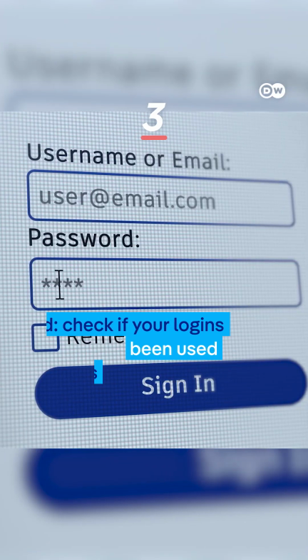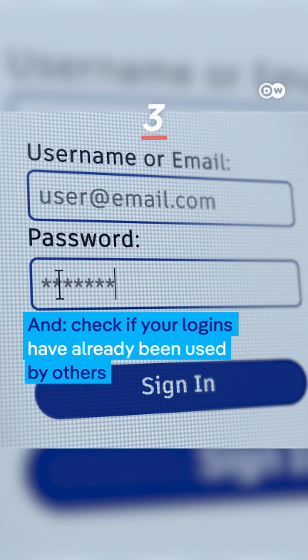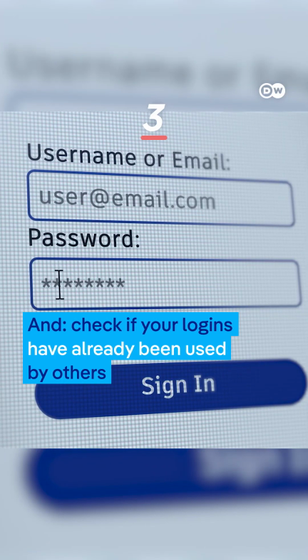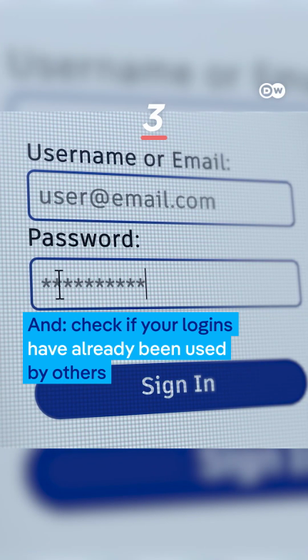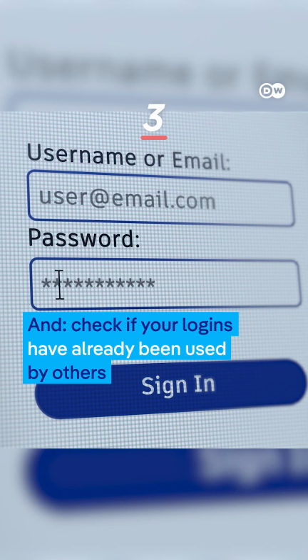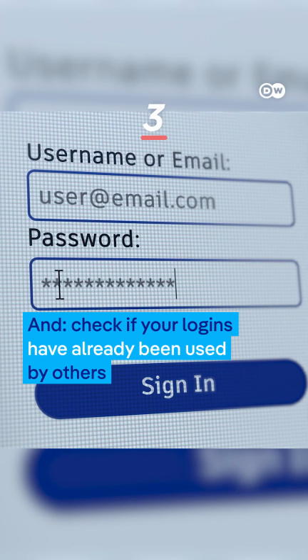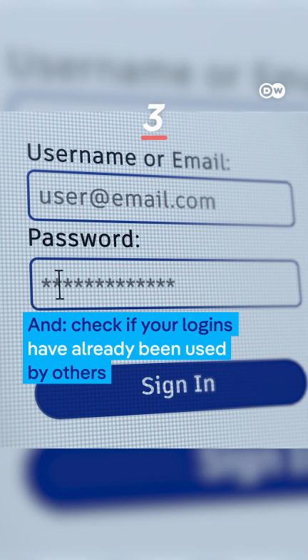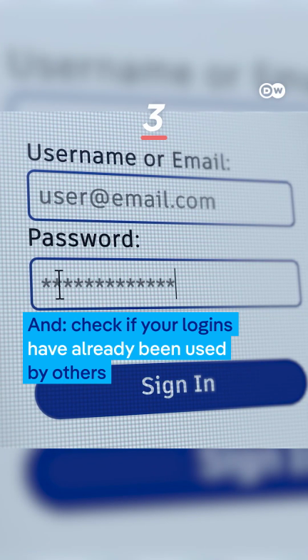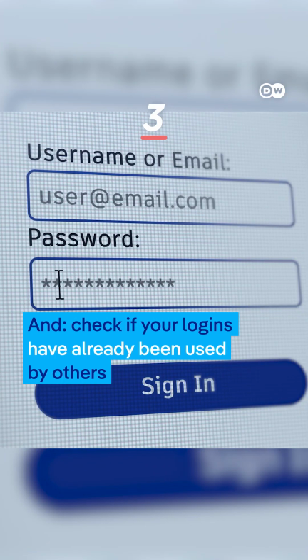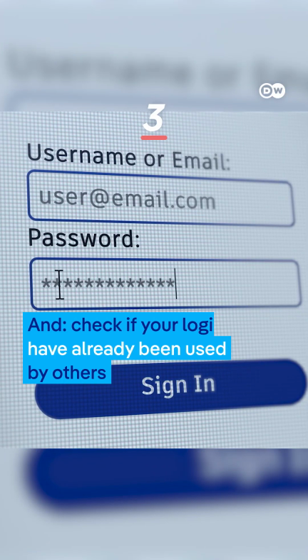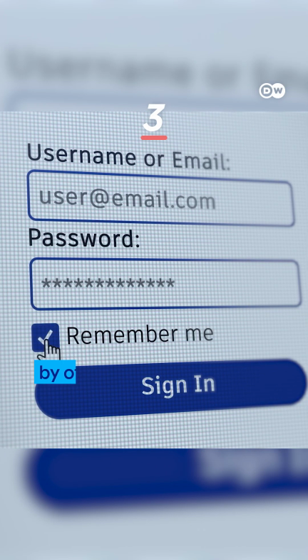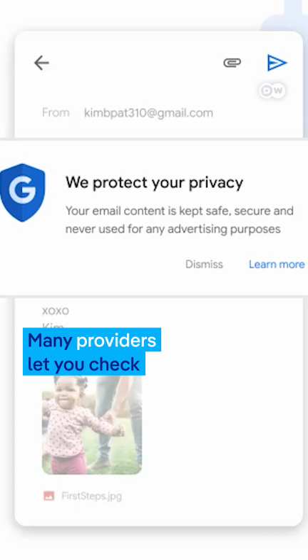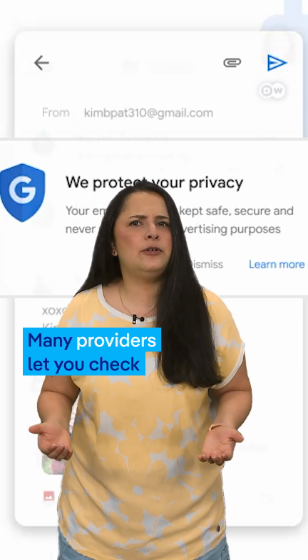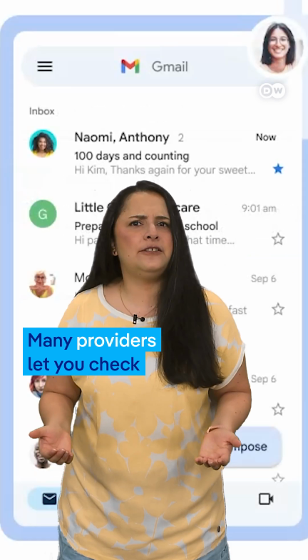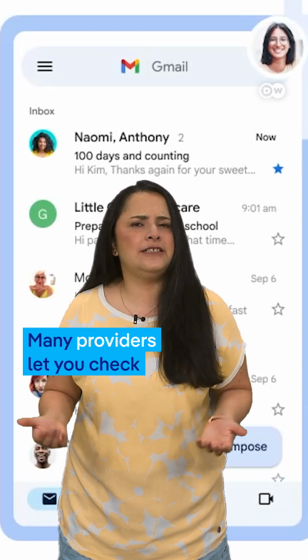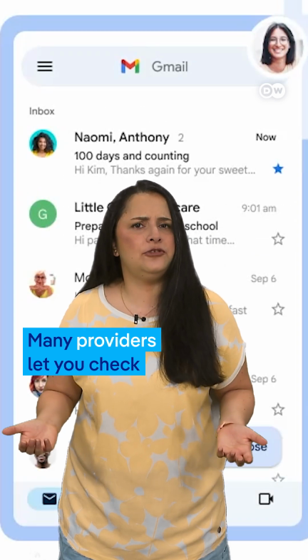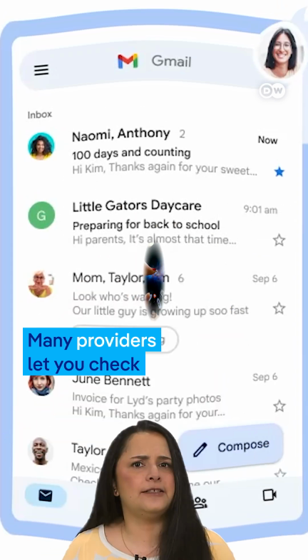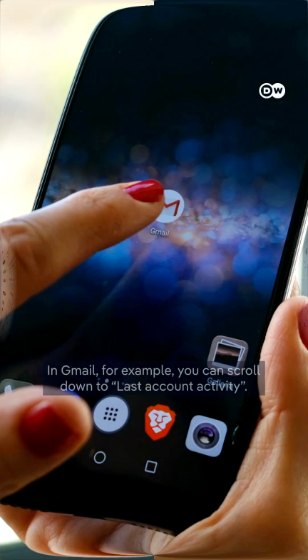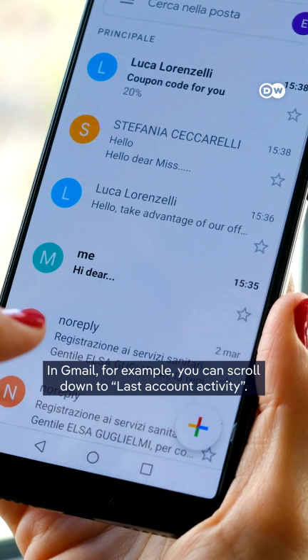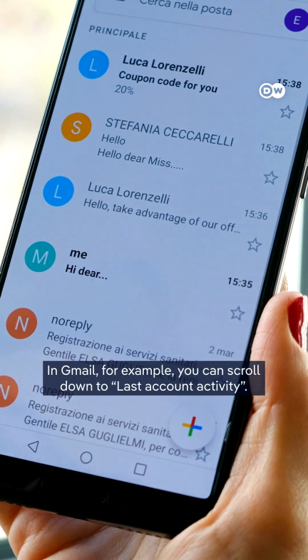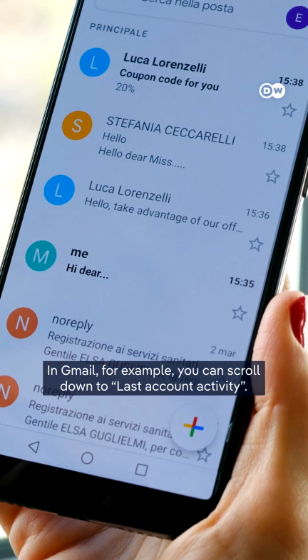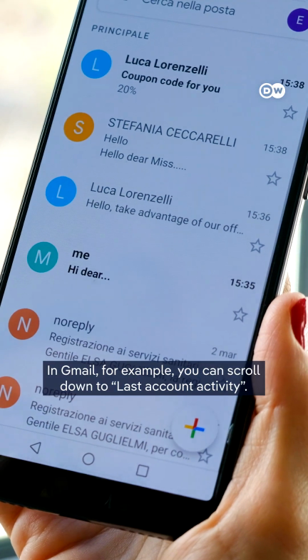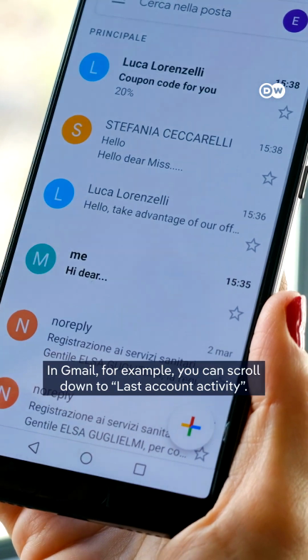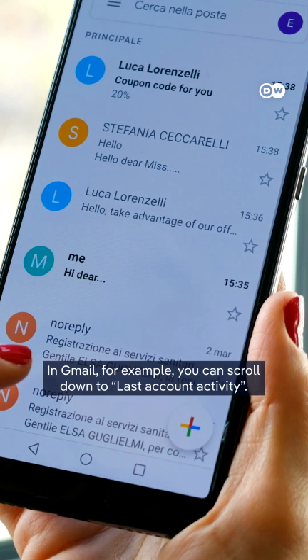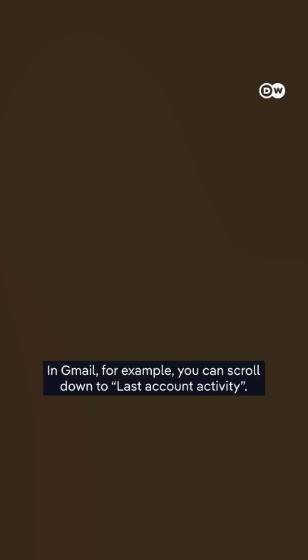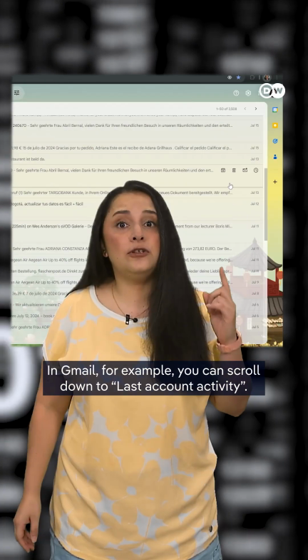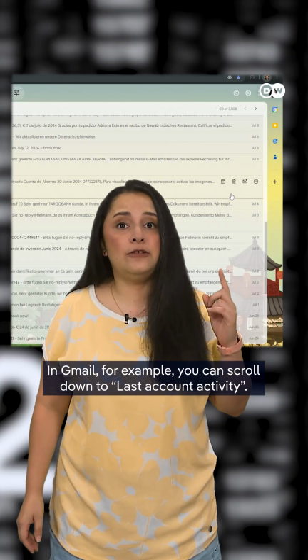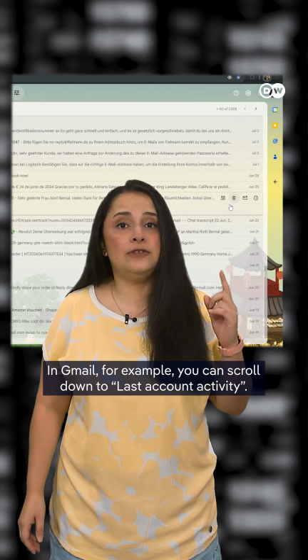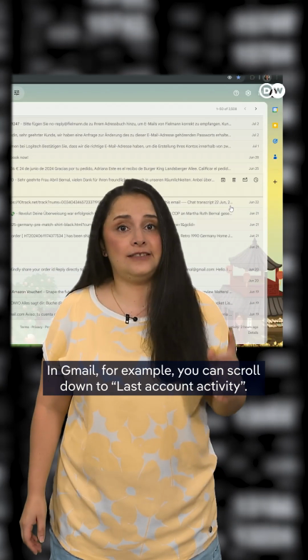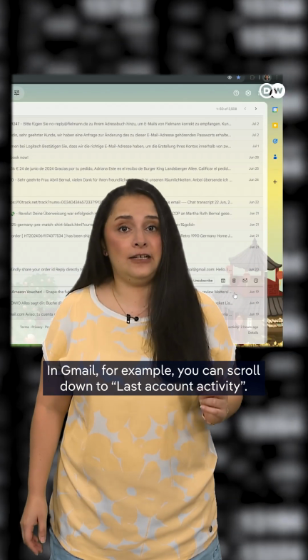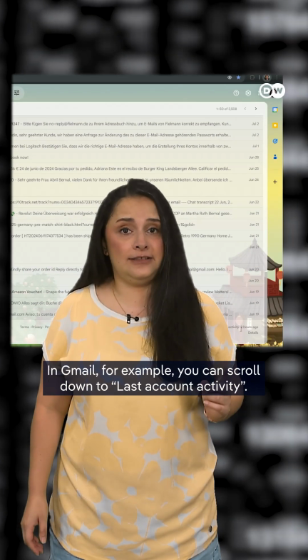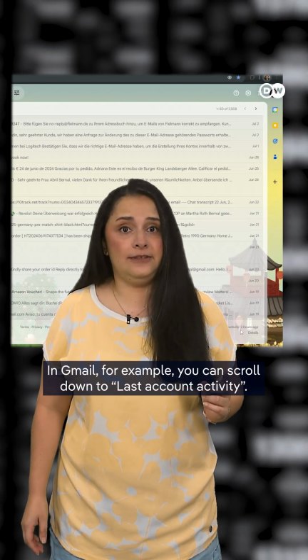Check if your logins have already been used by others — many providers let you check. In Gmail, for example, you can scroll down to Last Account Activity.